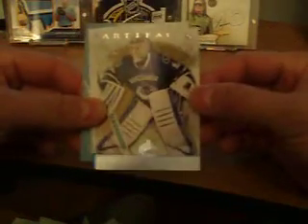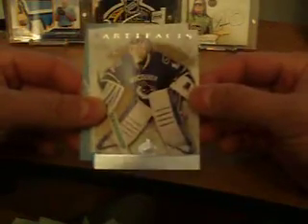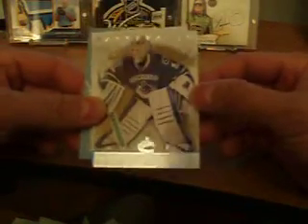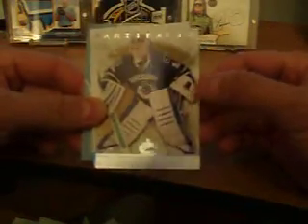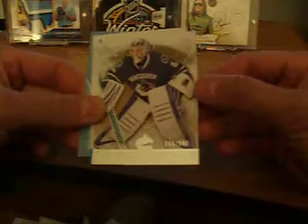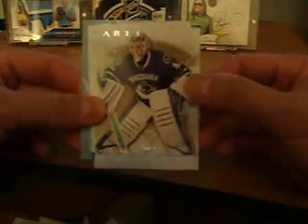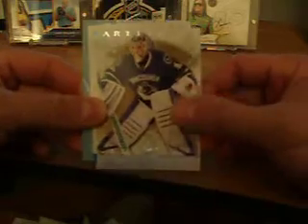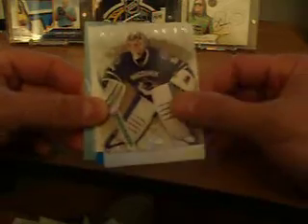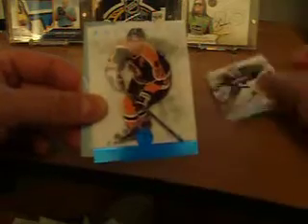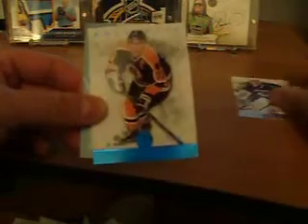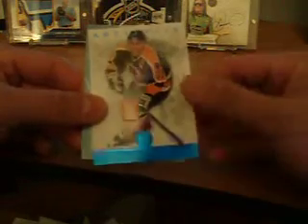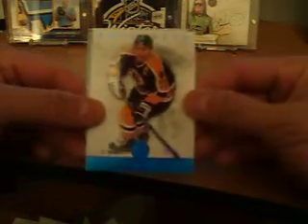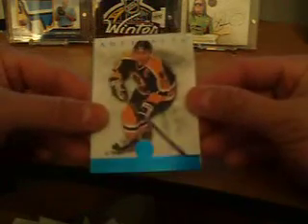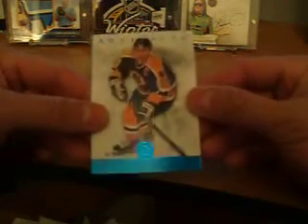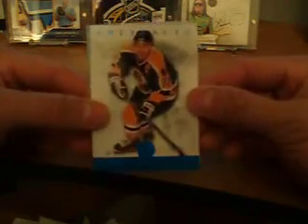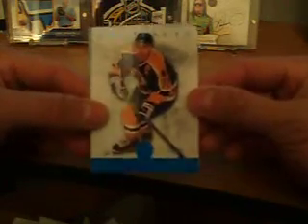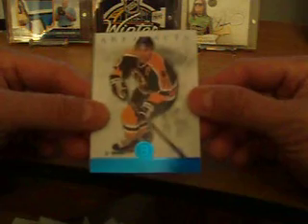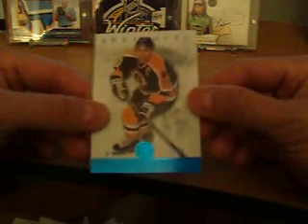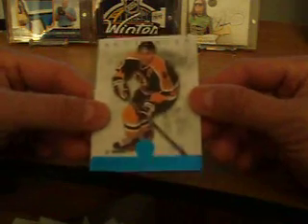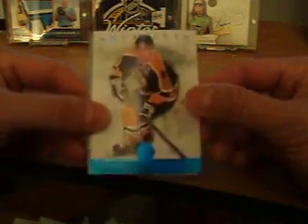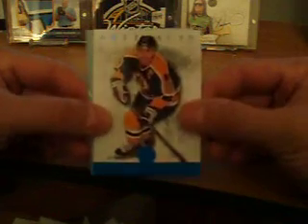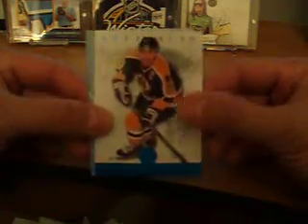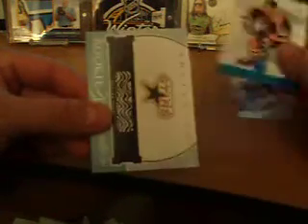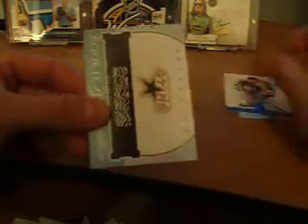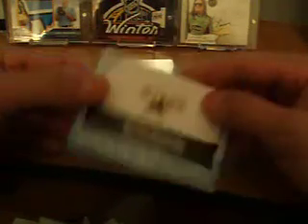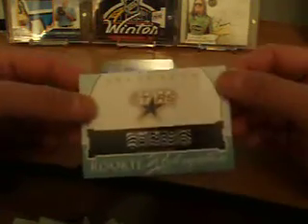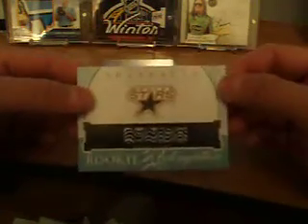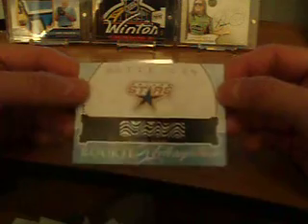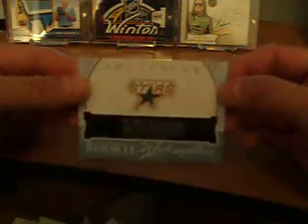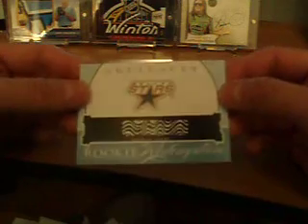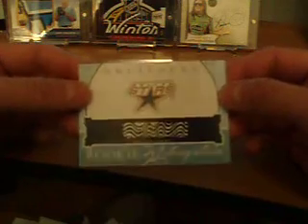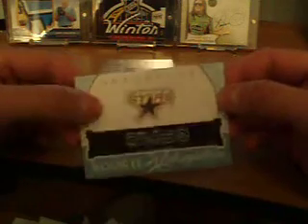We've got a goalie insert of Corey Schneider, $9.99. Raymond Bork, blue sapphire base parallel out of $85. Then my rookie redemption was for the Dallas Stars, and I'm not sure who that's going to be yet.